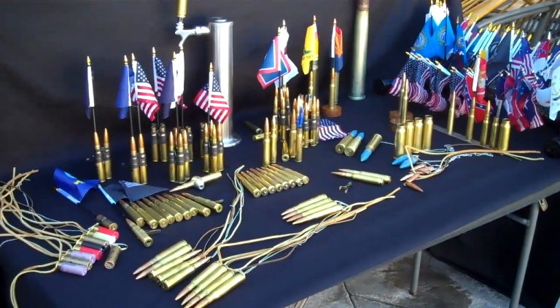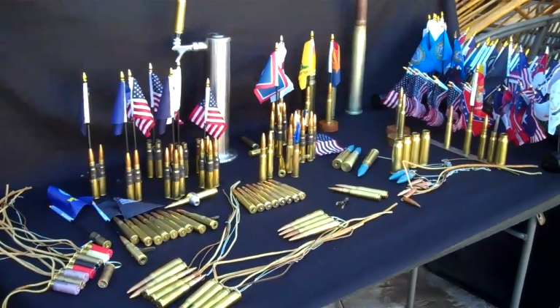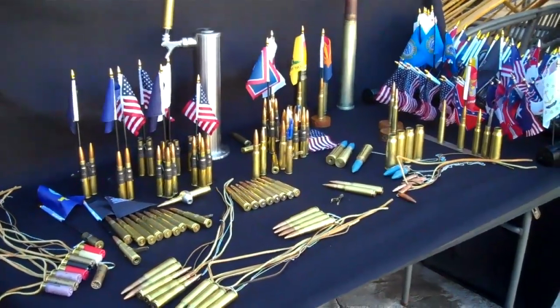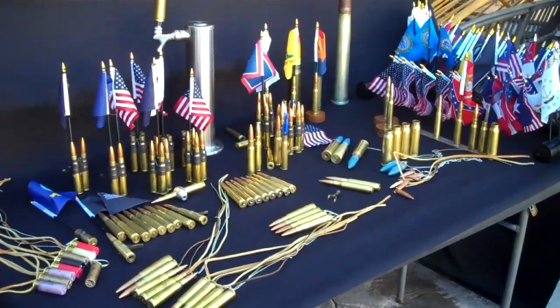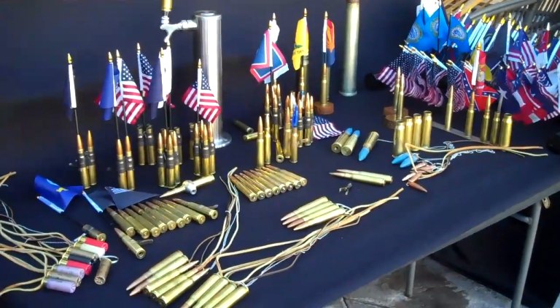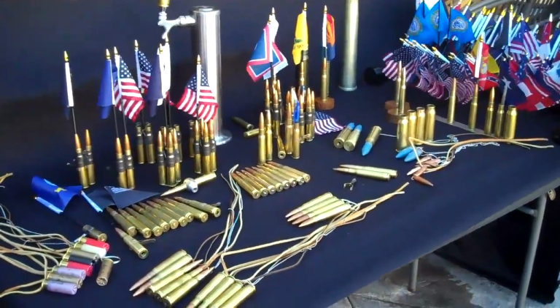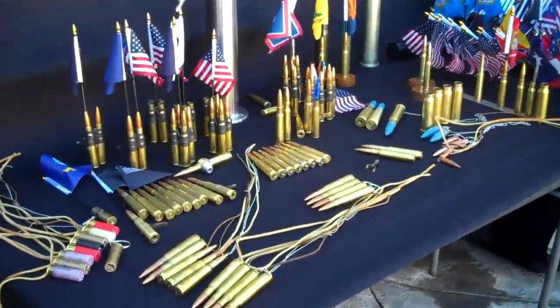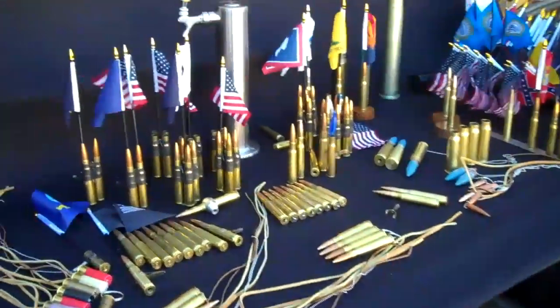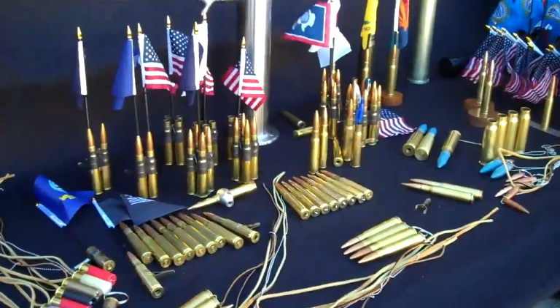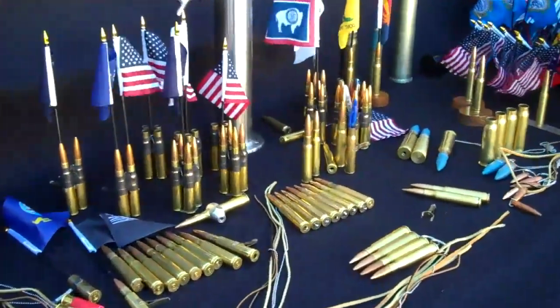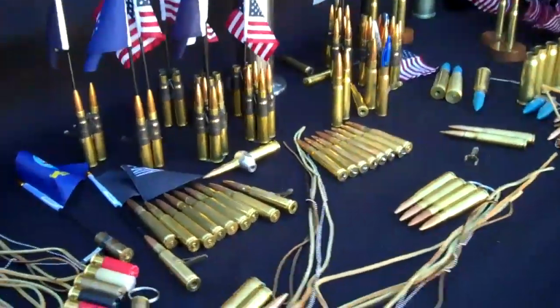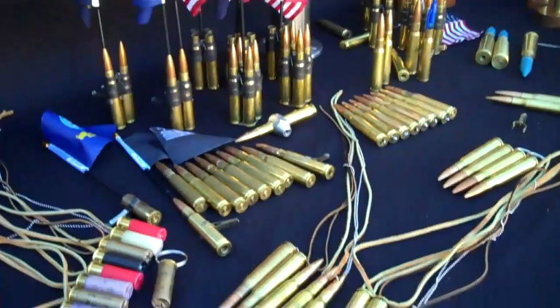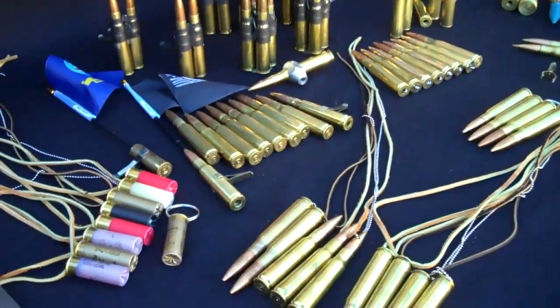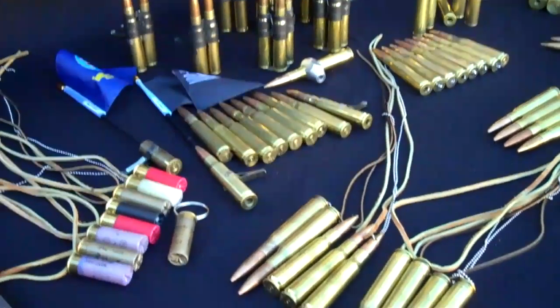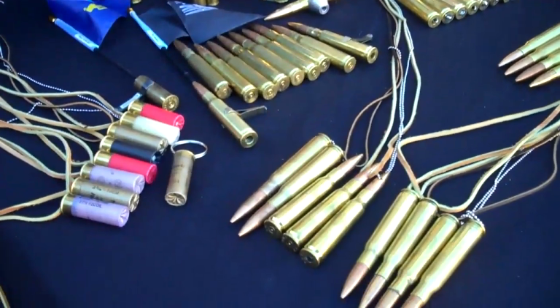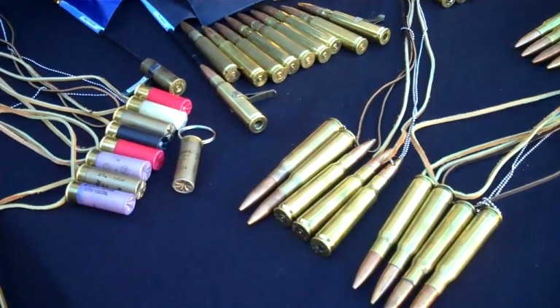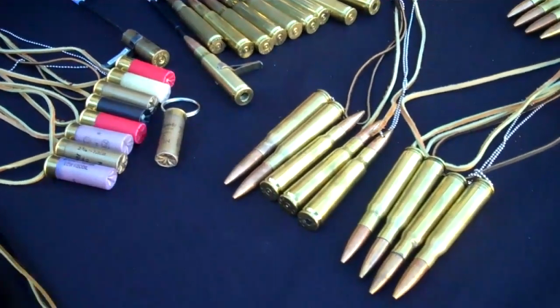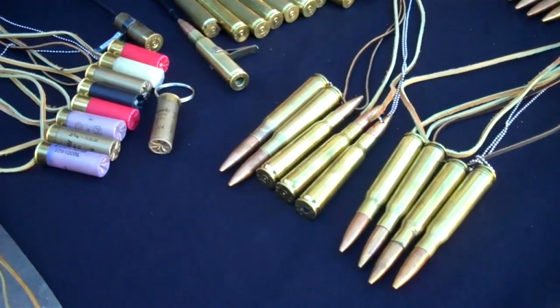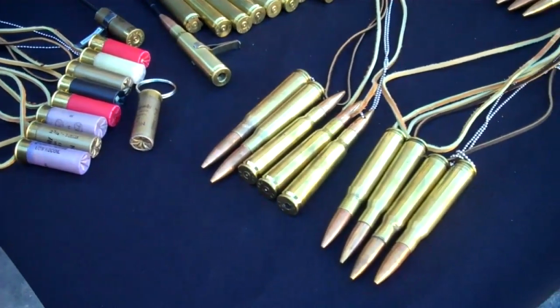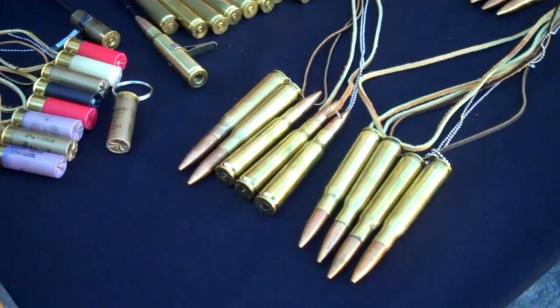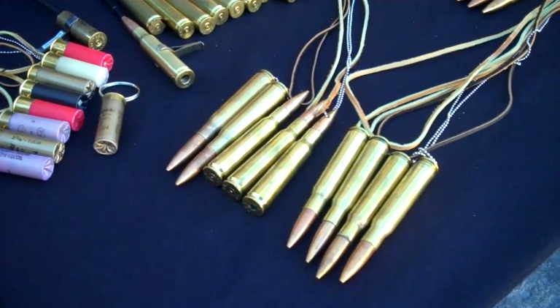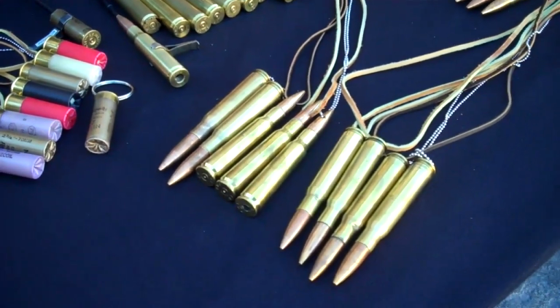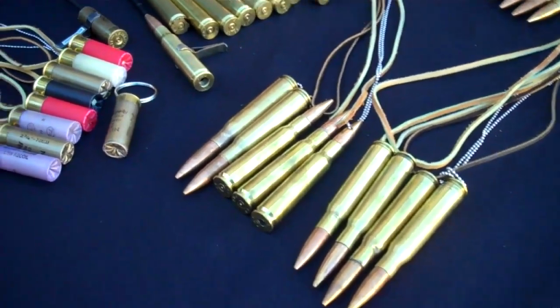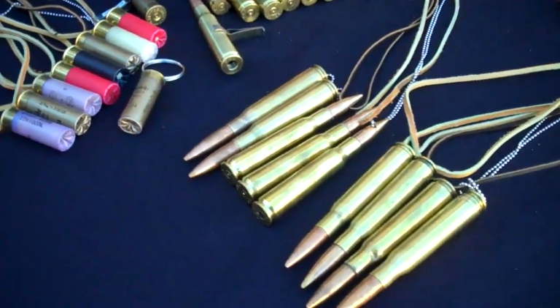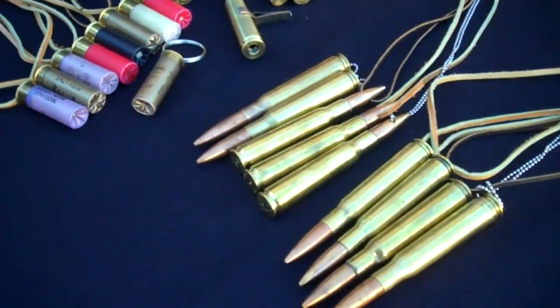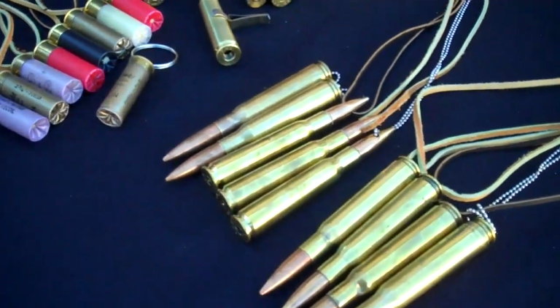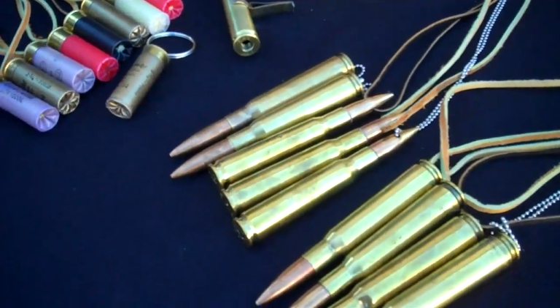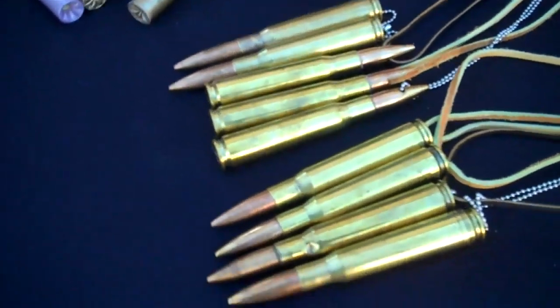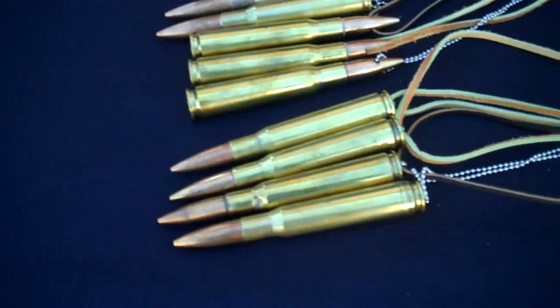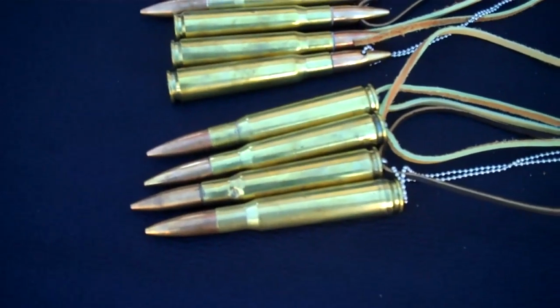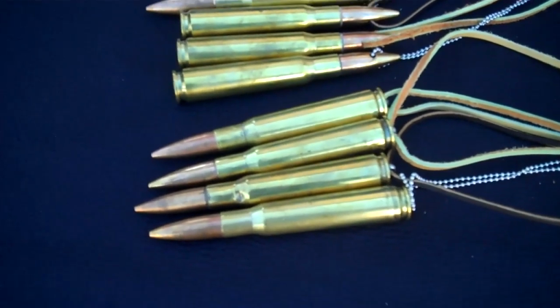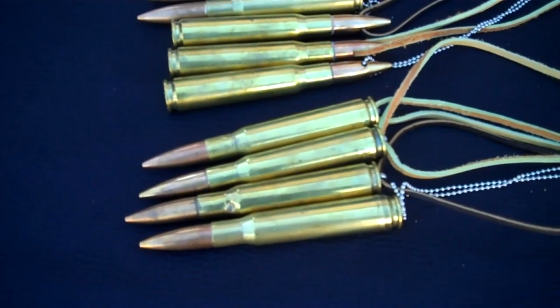Hi, I'm Jim with JPS Products. We're here to show you a few of the products we have. We call them the Autoload 50 cal BMG's.